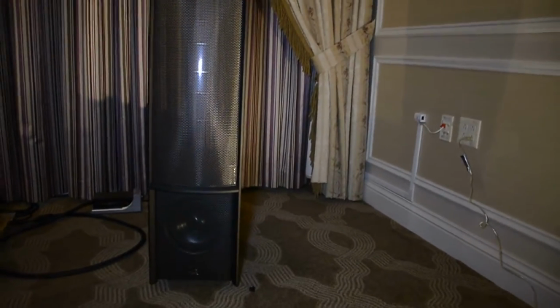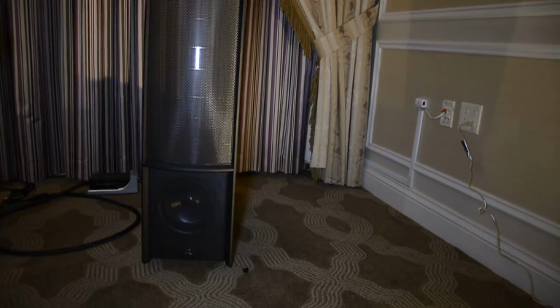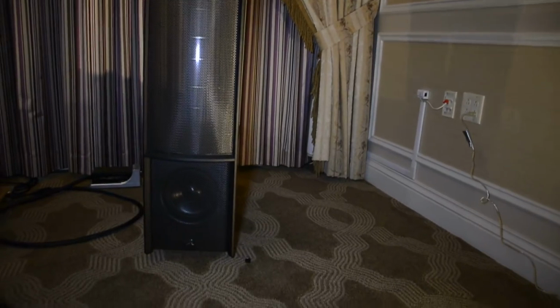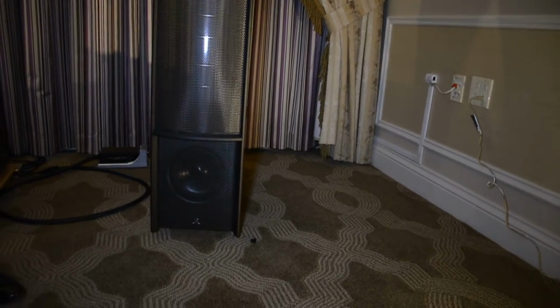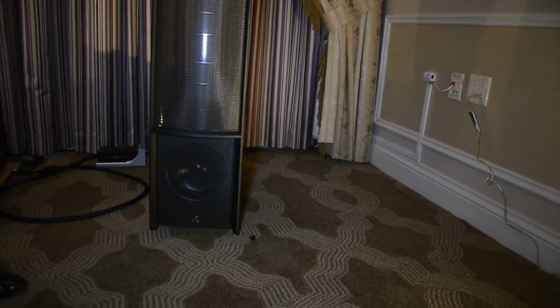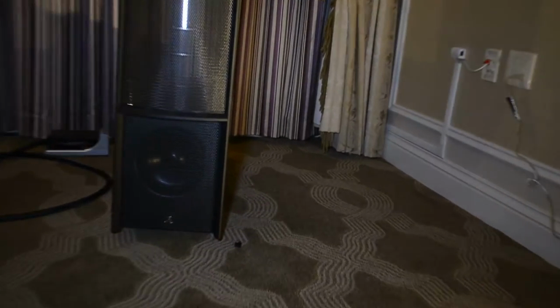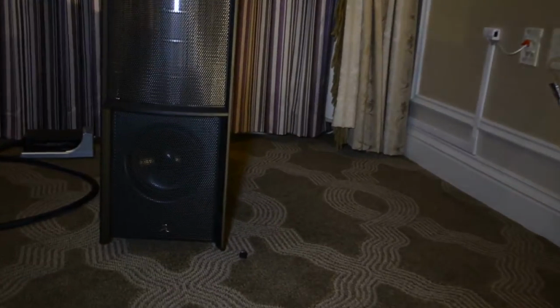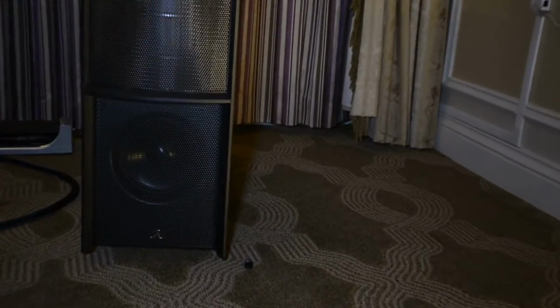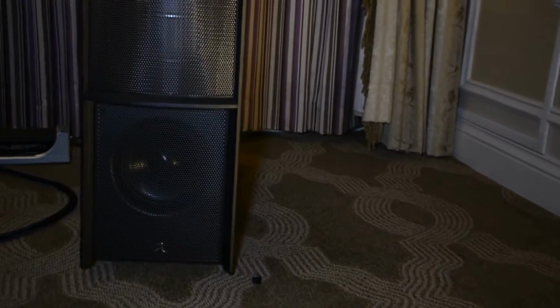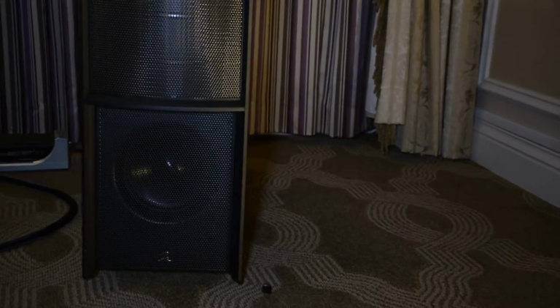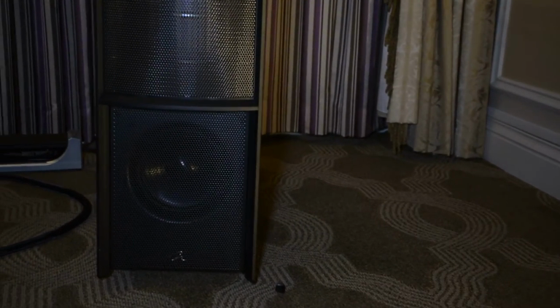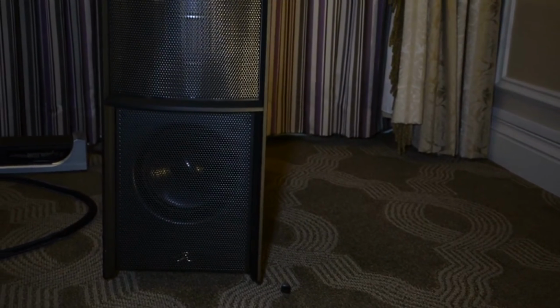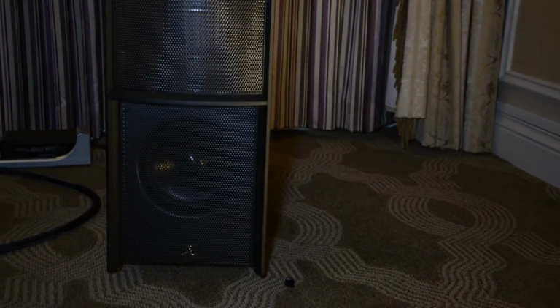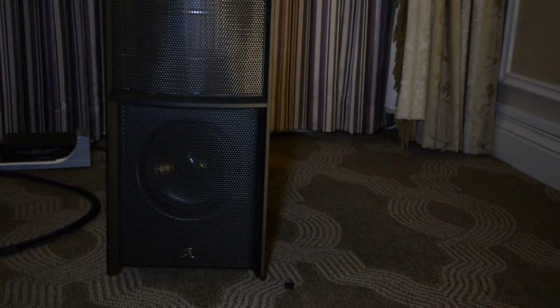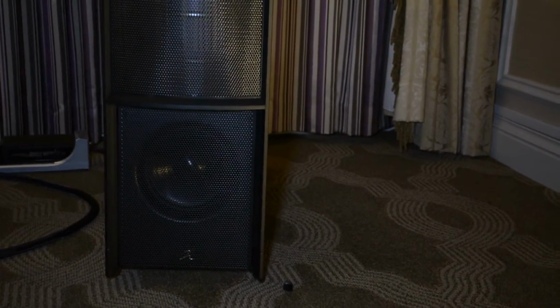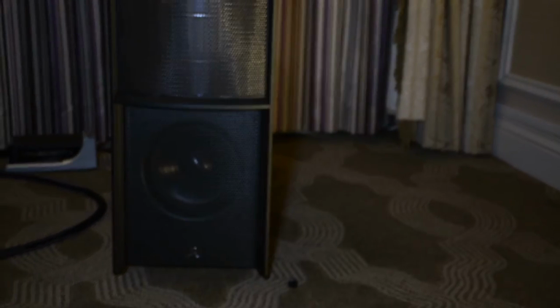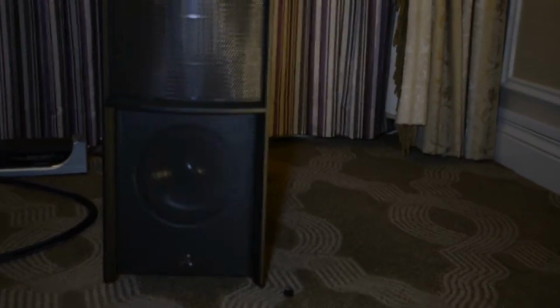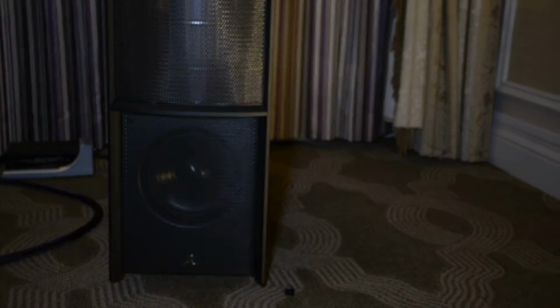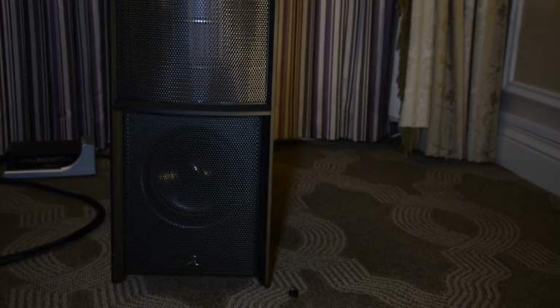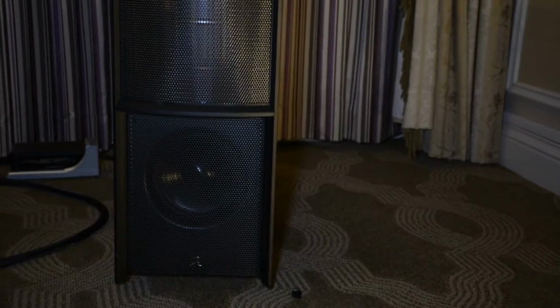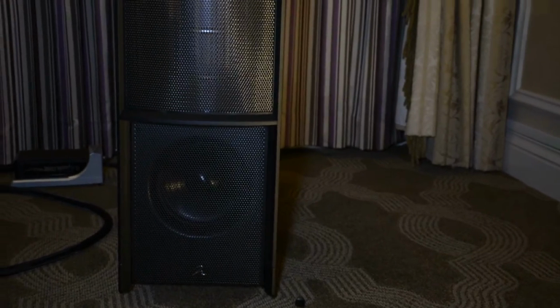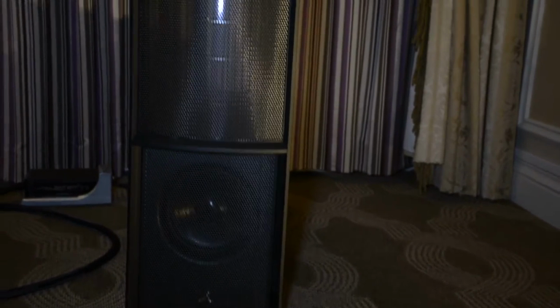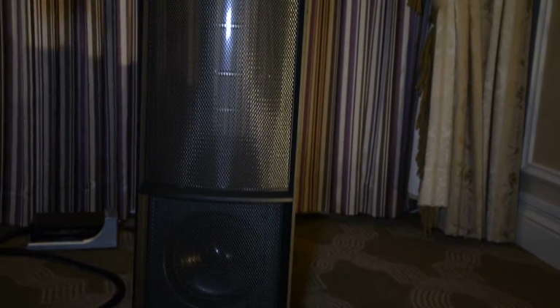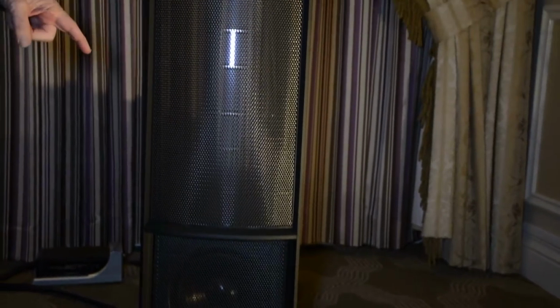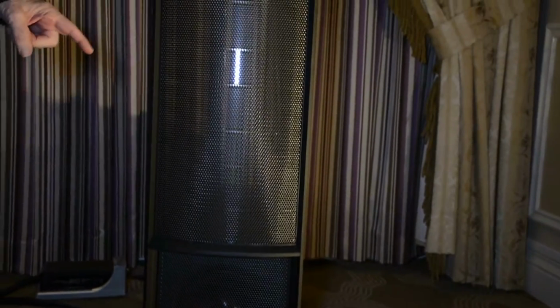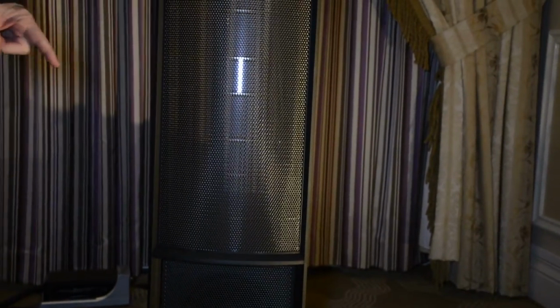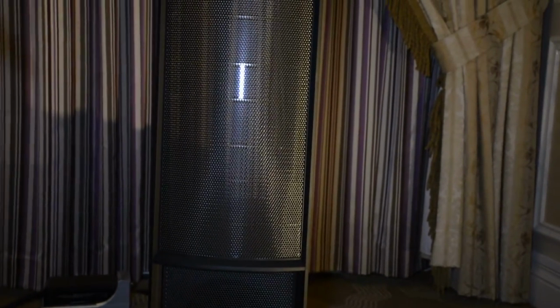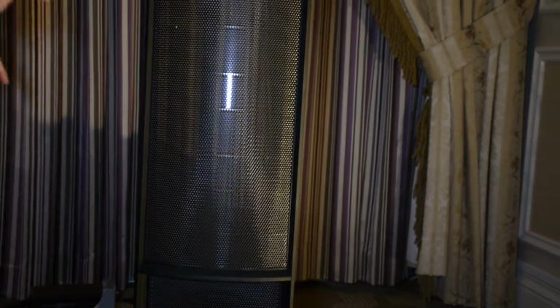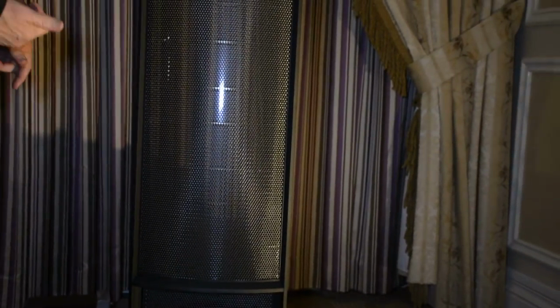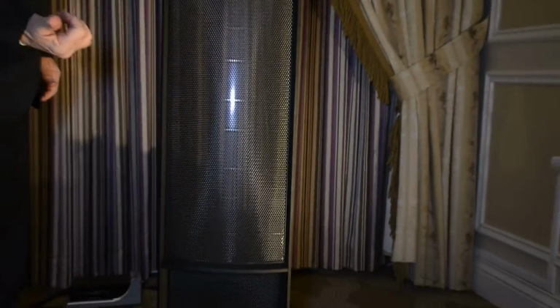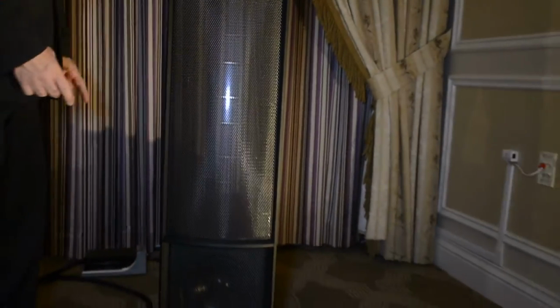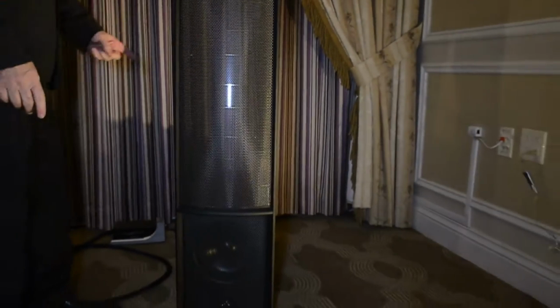We've done some improvements, particularly in the bass area. We're using what we call a forced forward design, so we've got a nice high-quality 8-inch woofer firing forward,